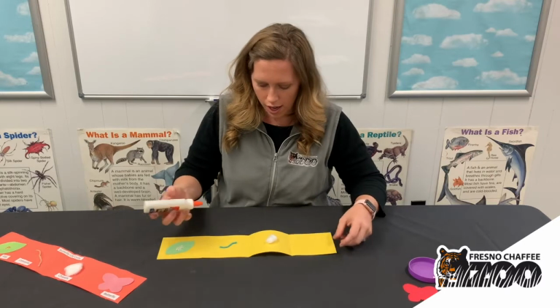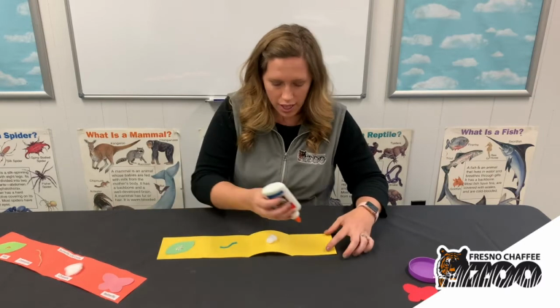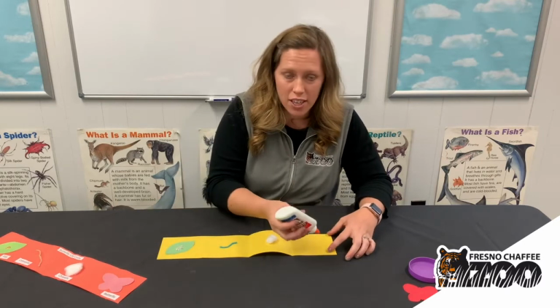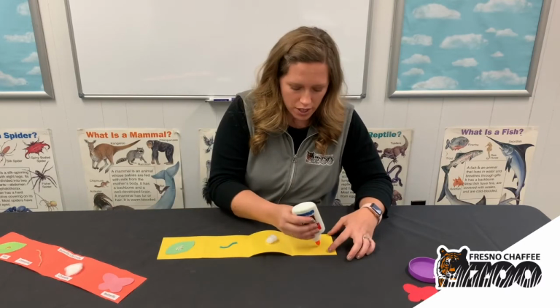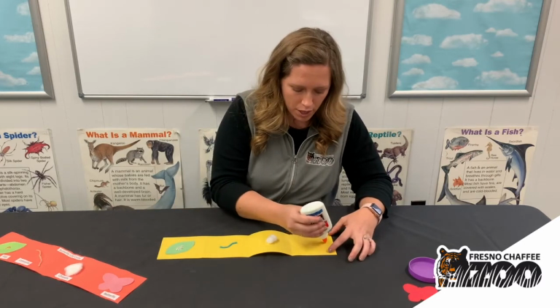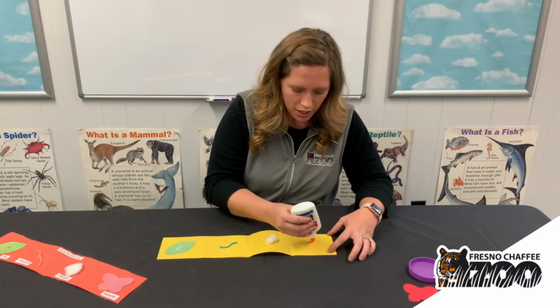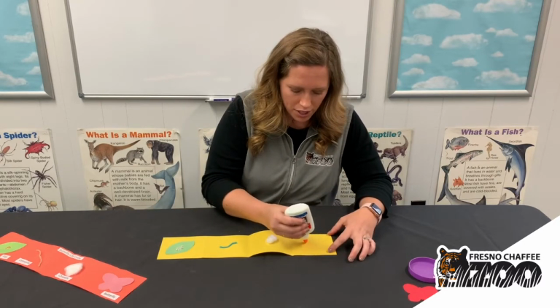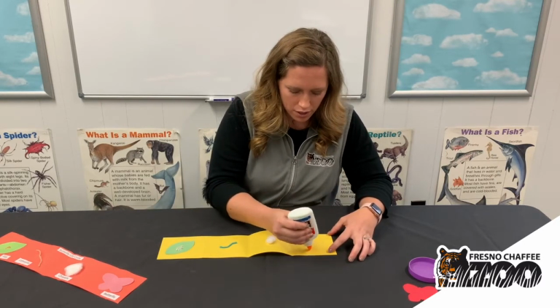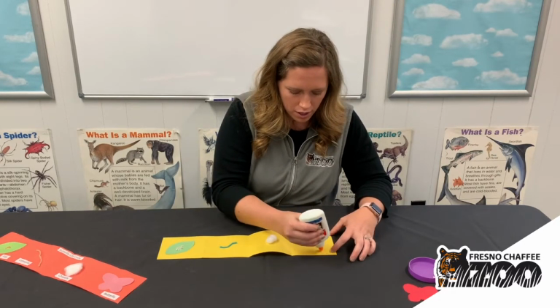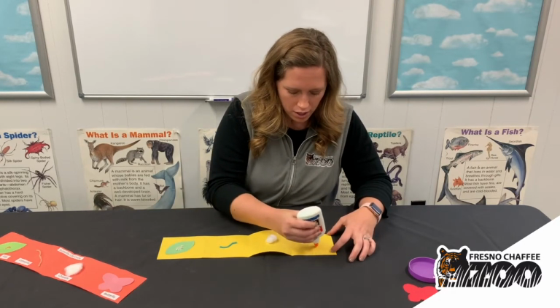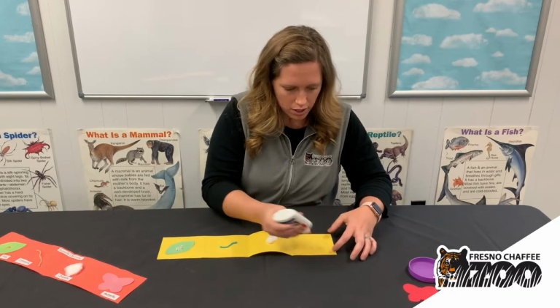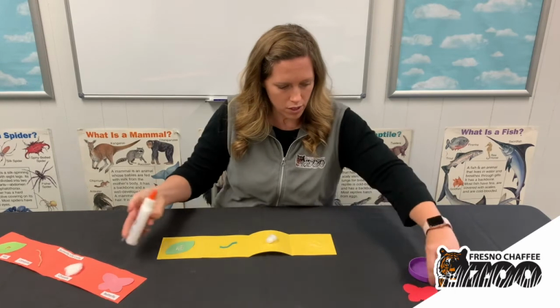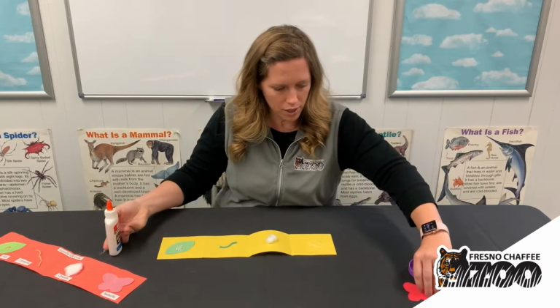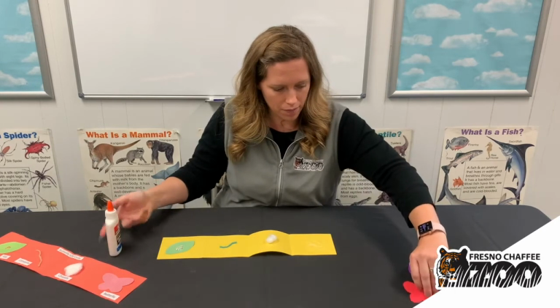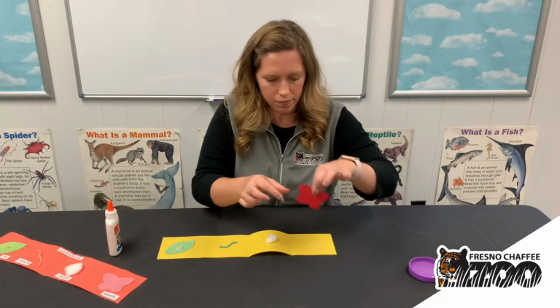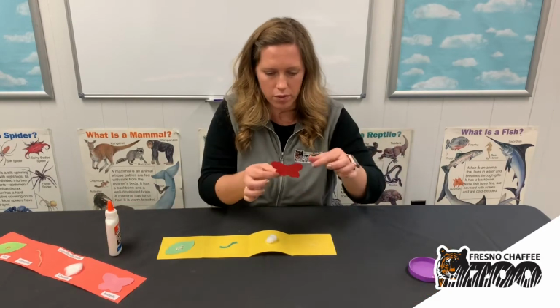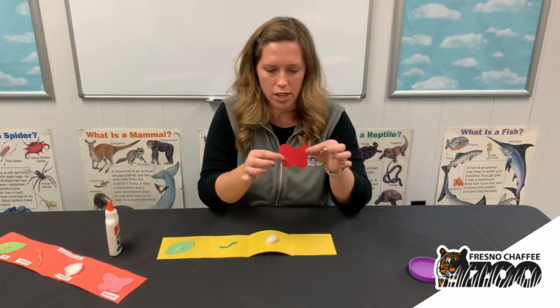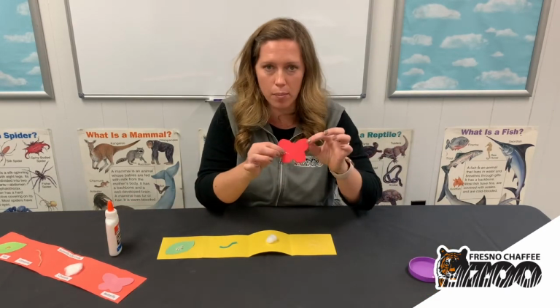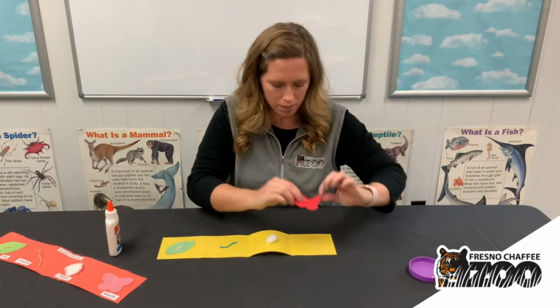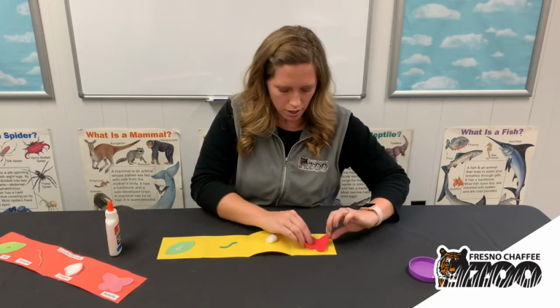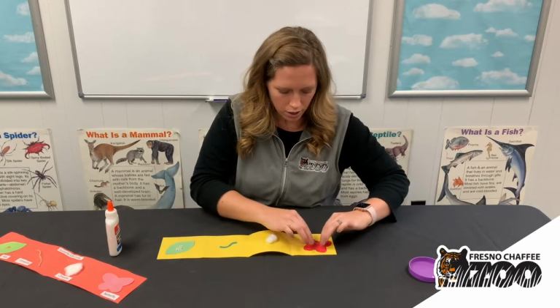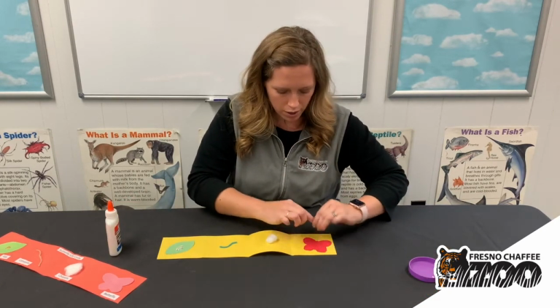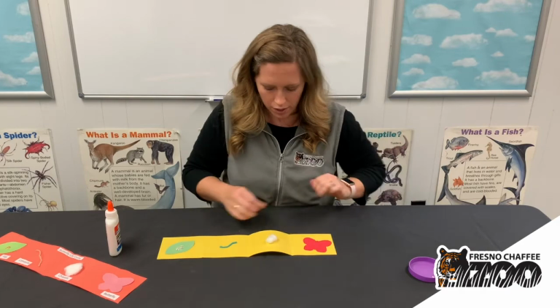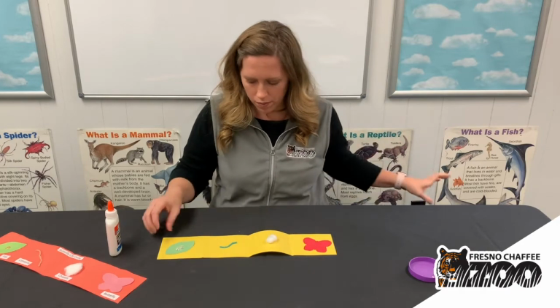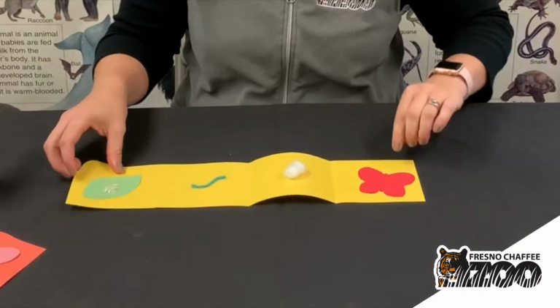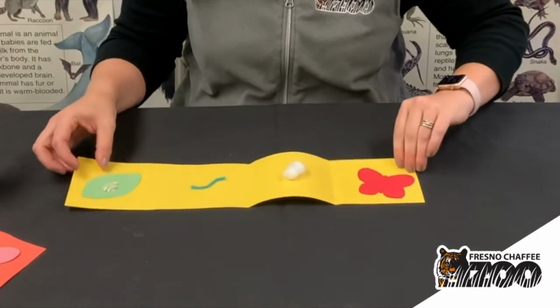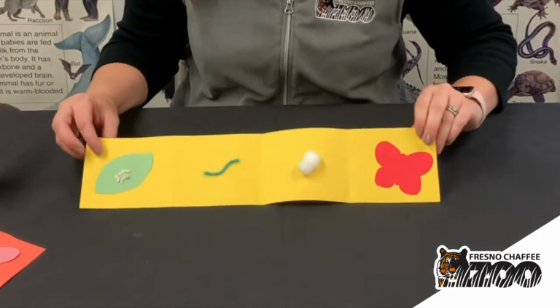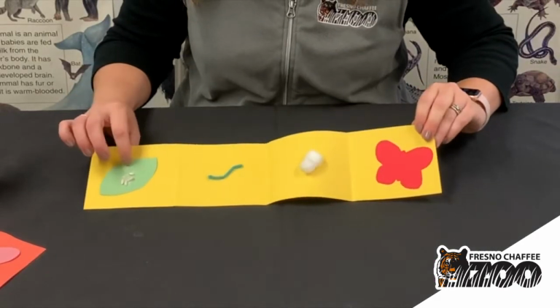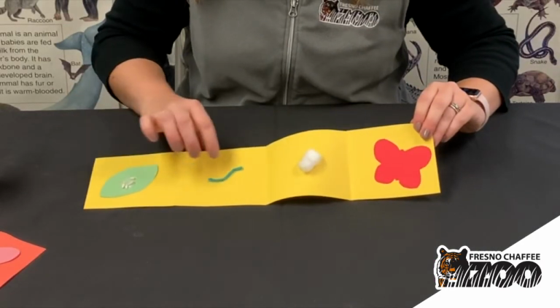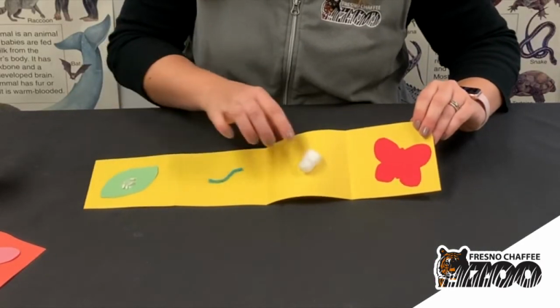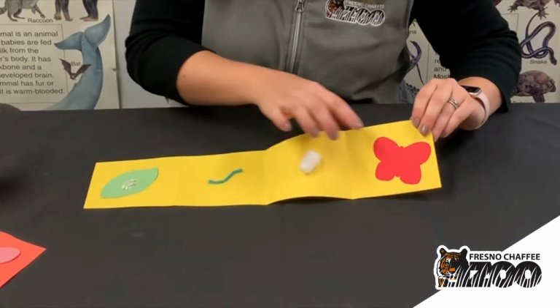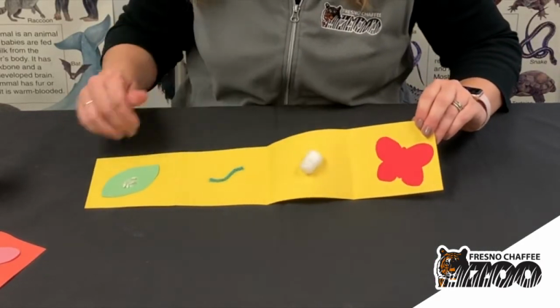The last stage of this butterfly life cycle is, of course, our butterfly. I just cut this out of paper and glue it on there. And there you go — there's your butterfly life cycle from egg, caterpillar, chrysalis, to butterfly.